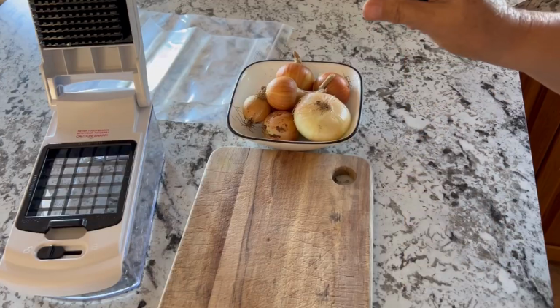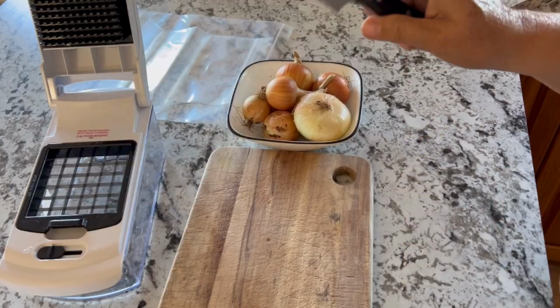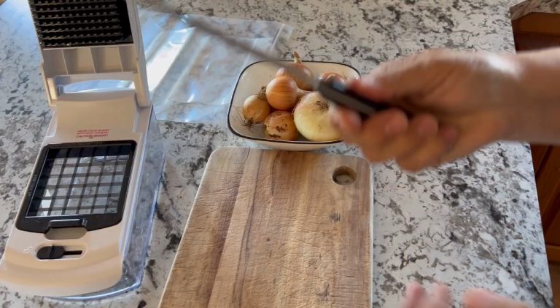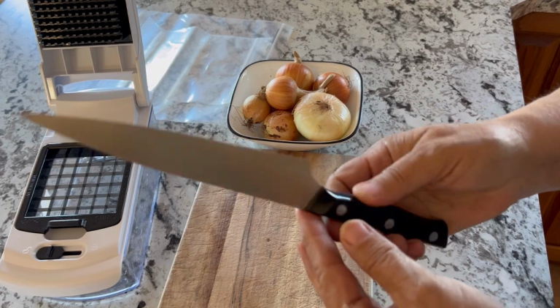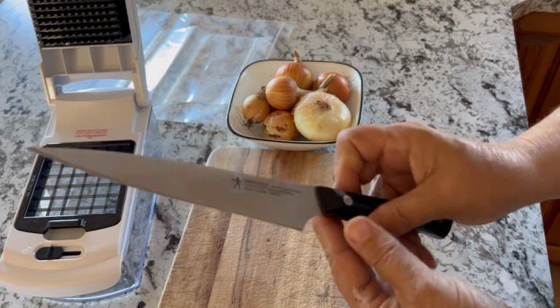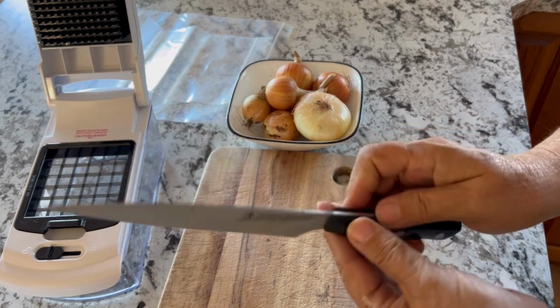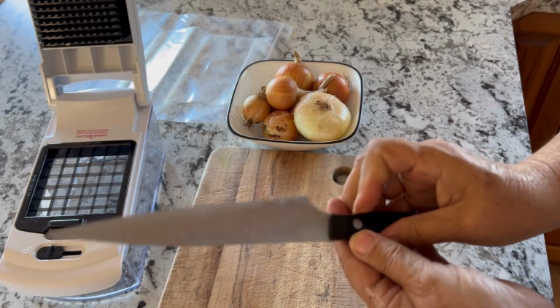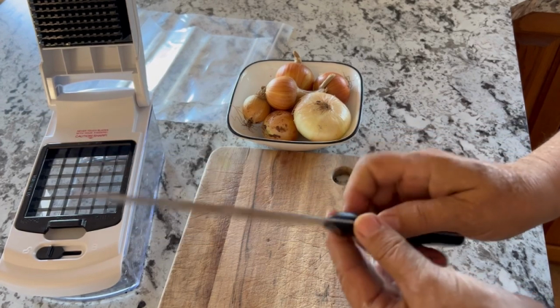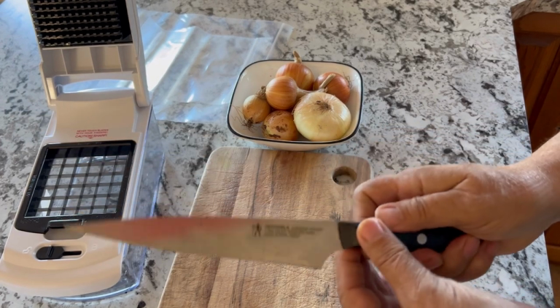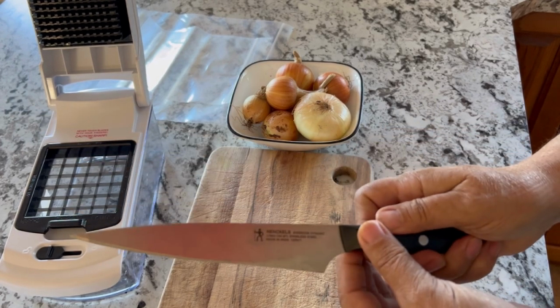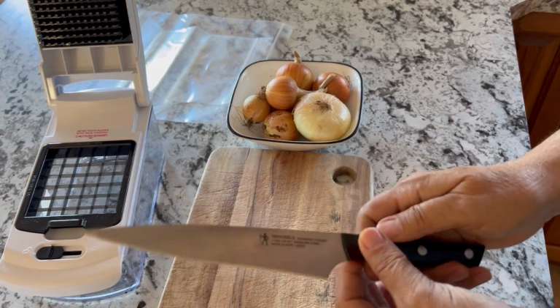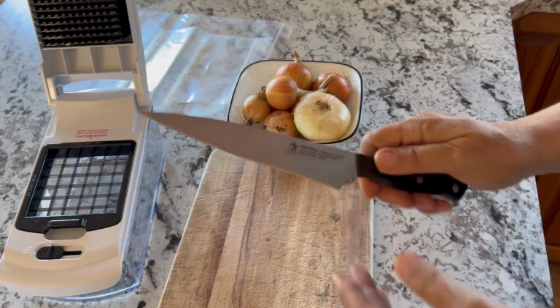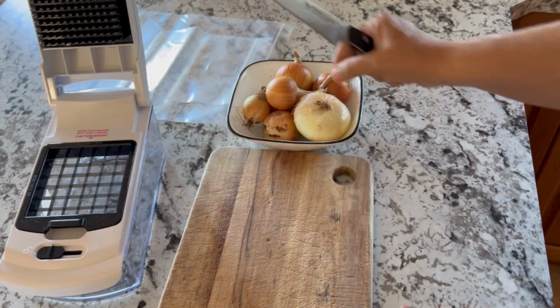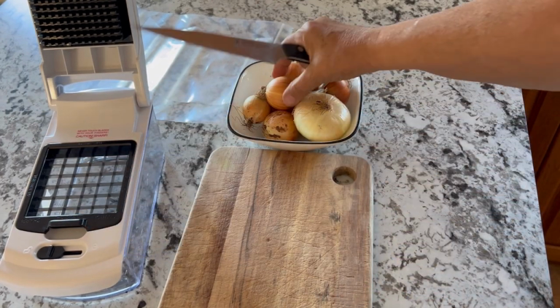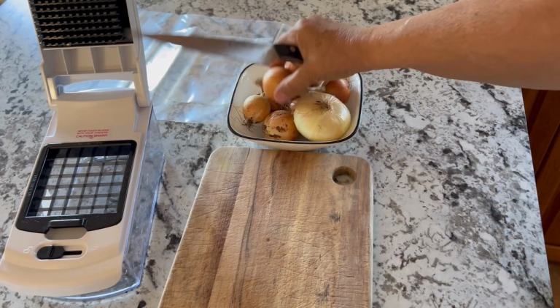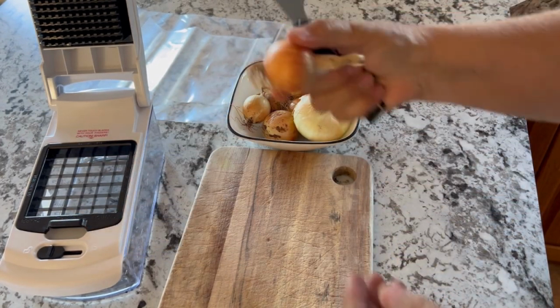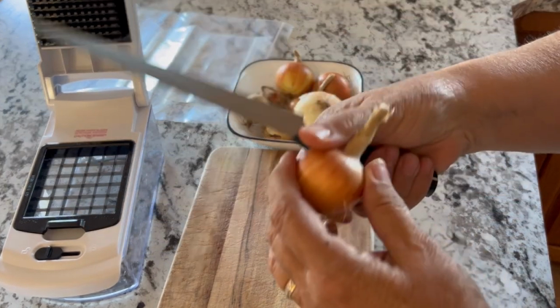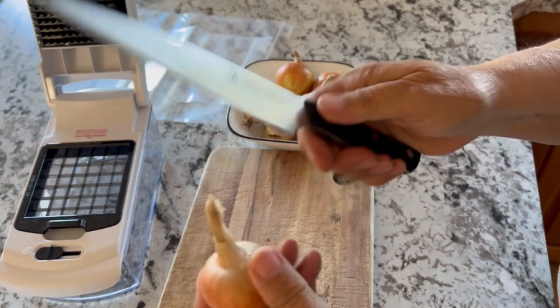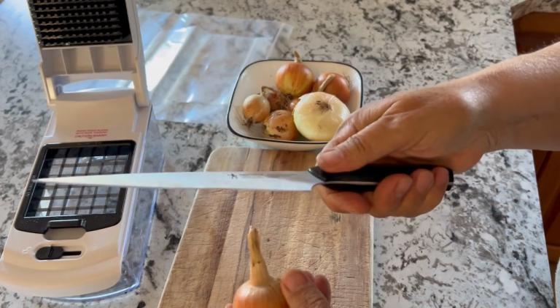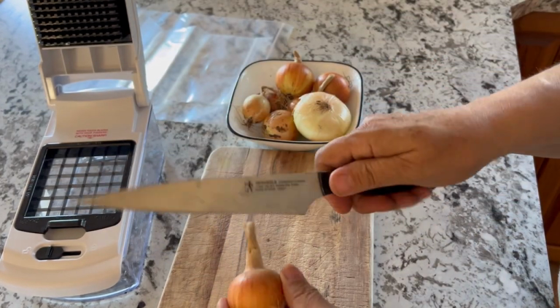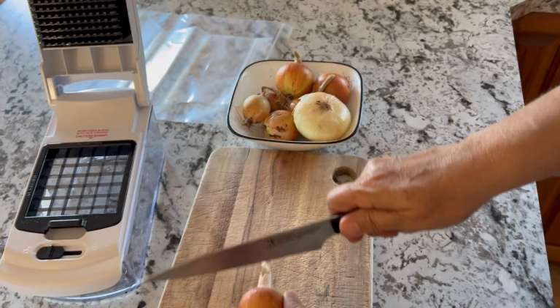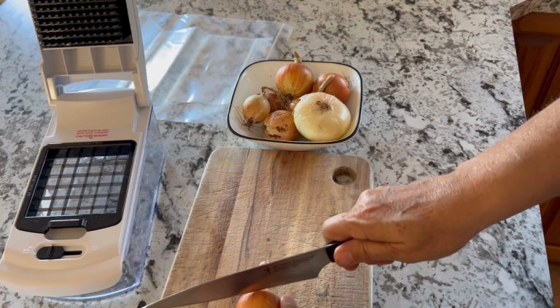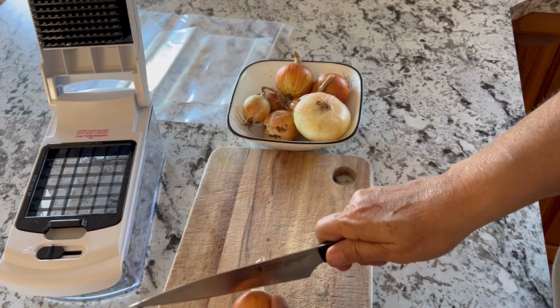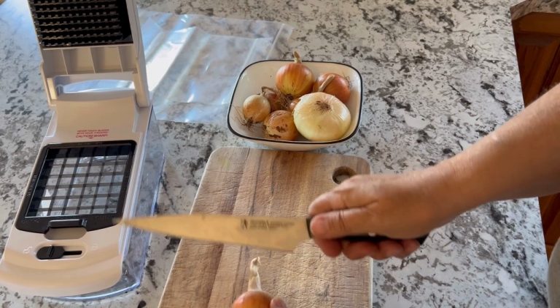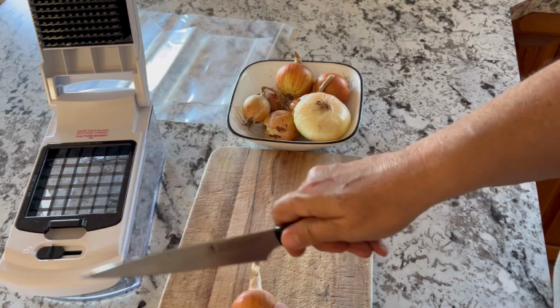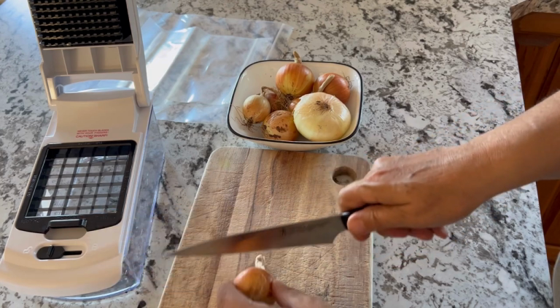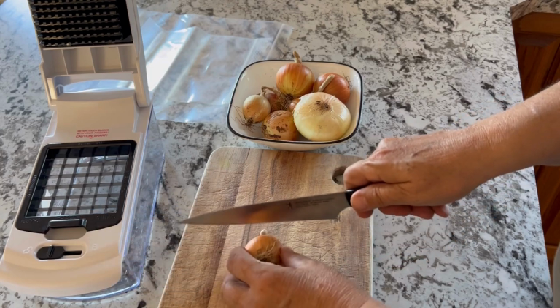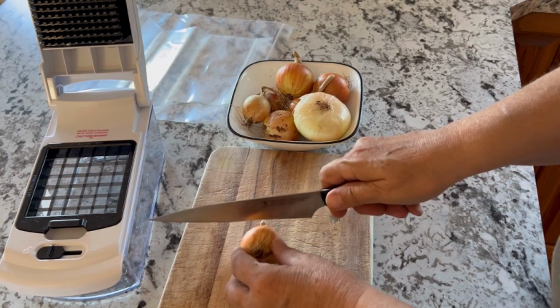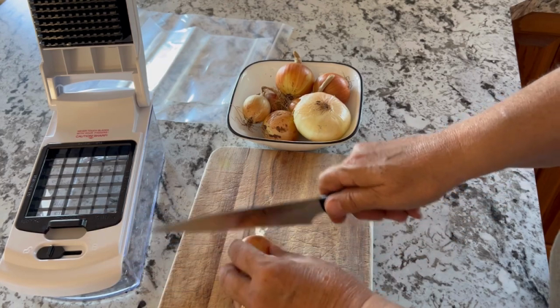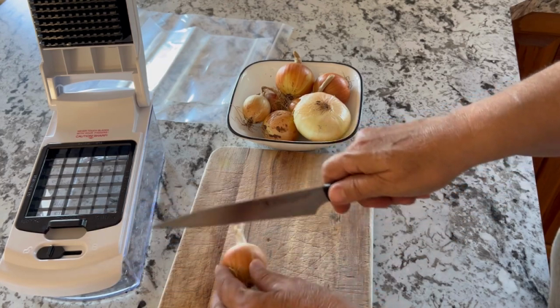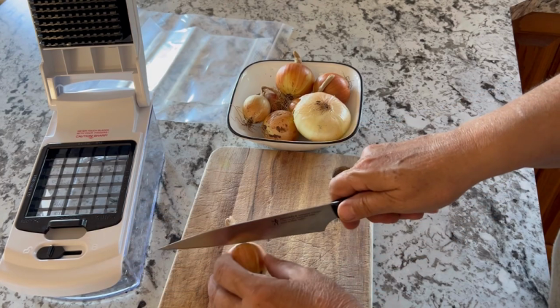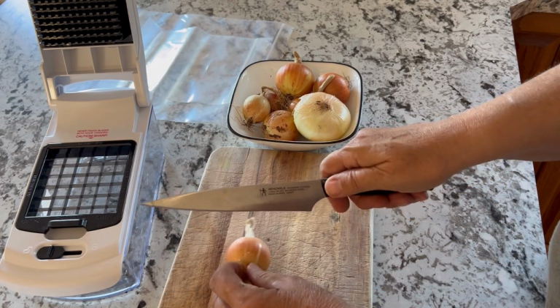One of the key things is to have a very sharp knife when you're cutting your onions. If you have a dull knife, it's going to mash them as opposed to giving a nice clean cut.